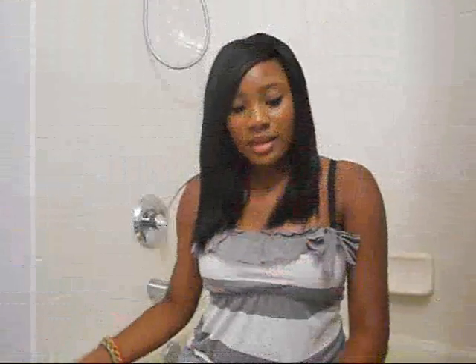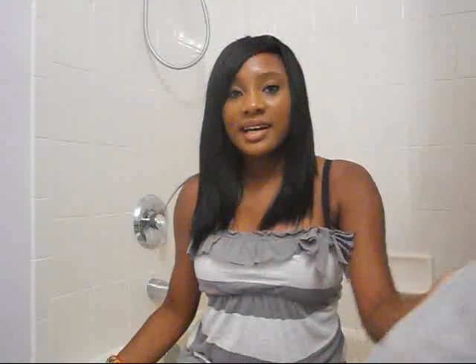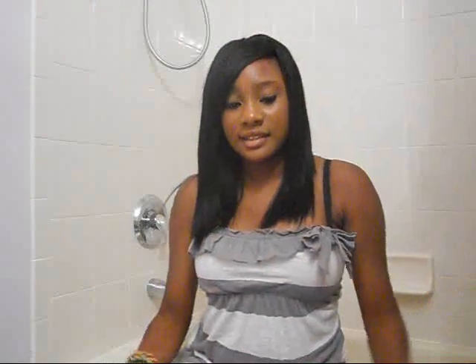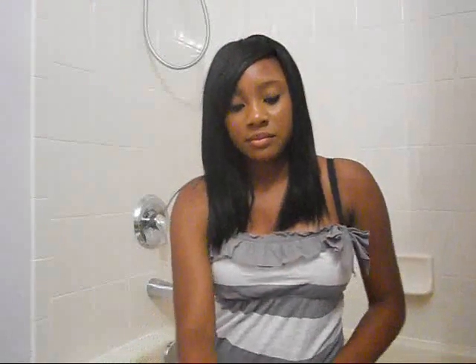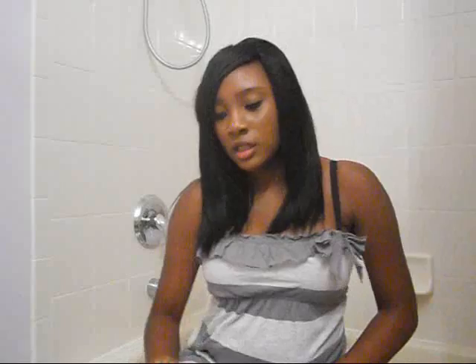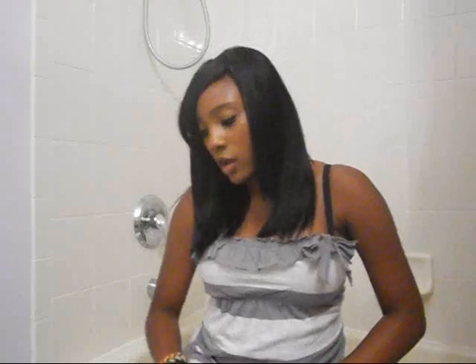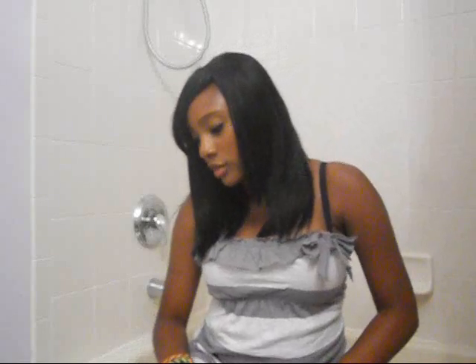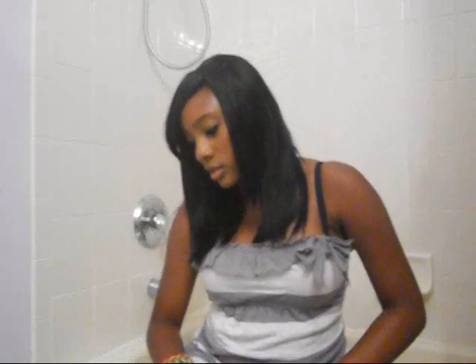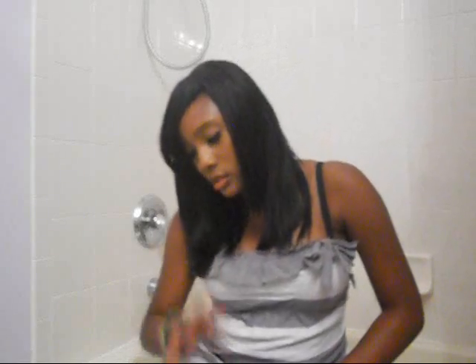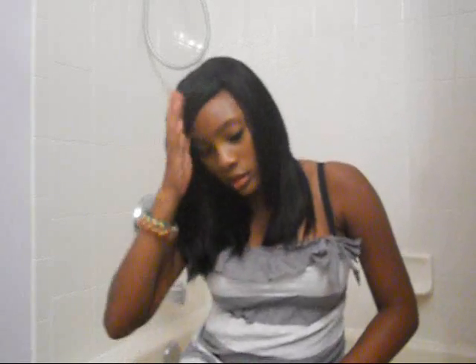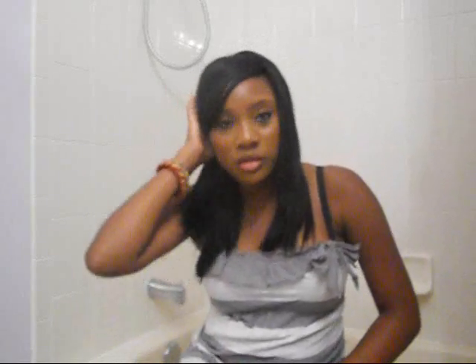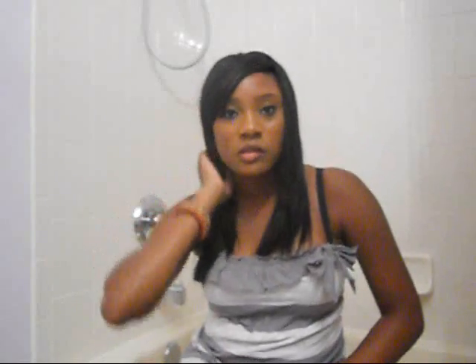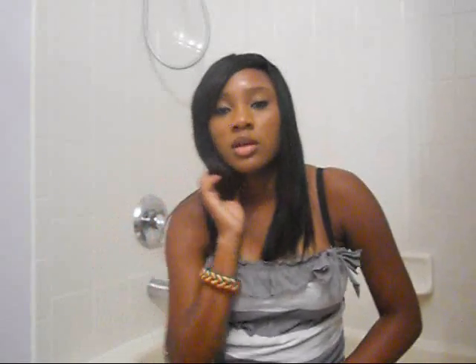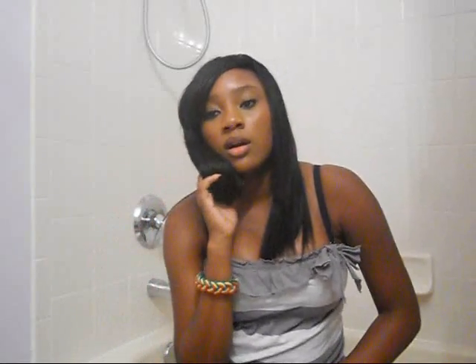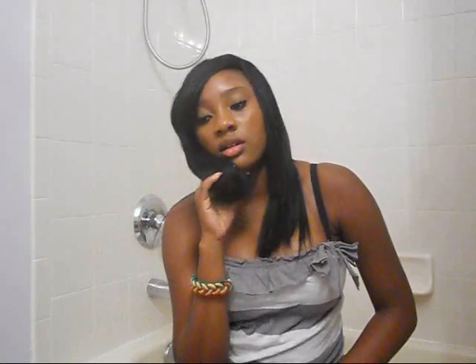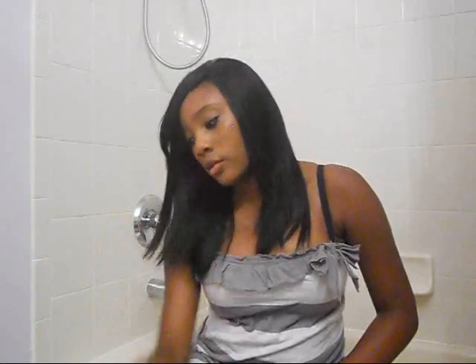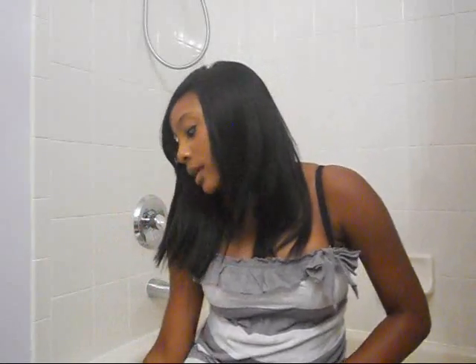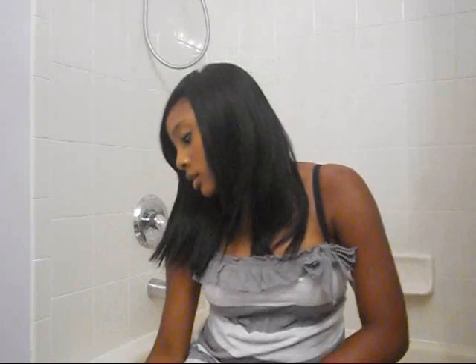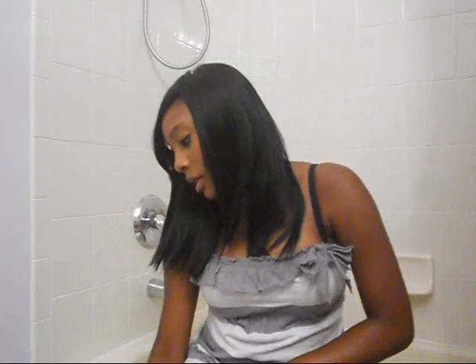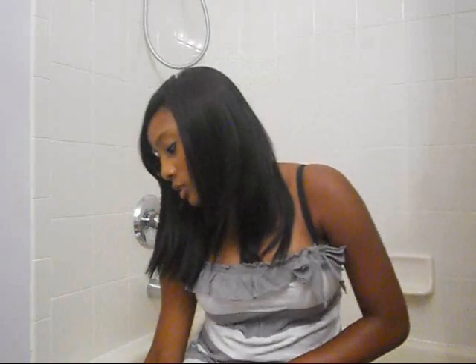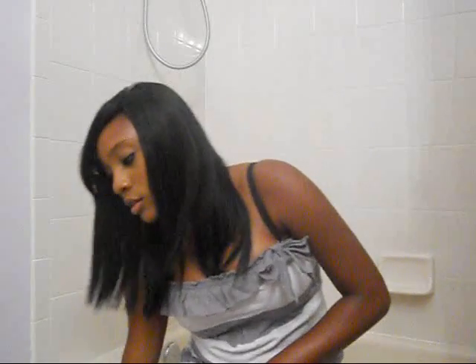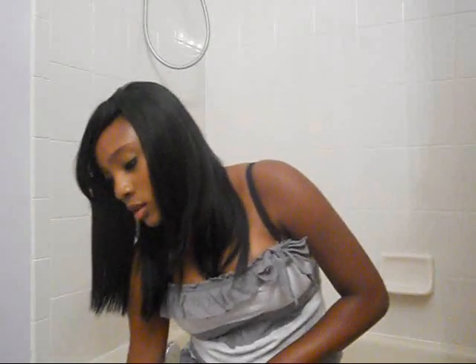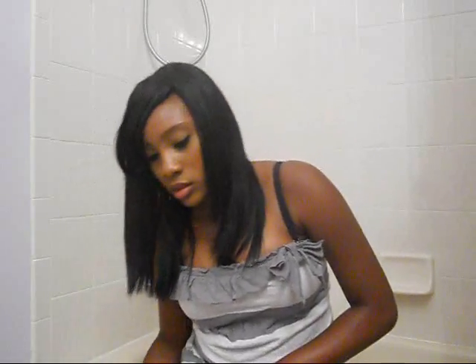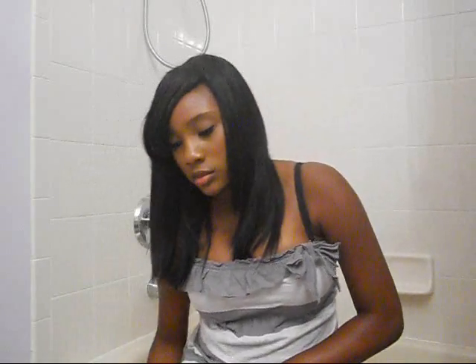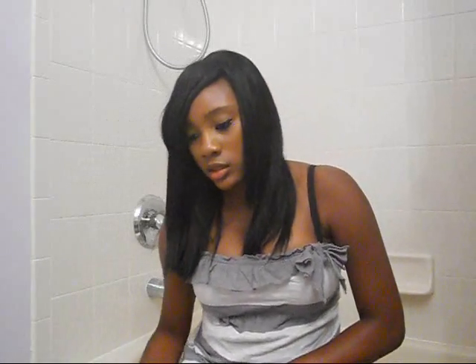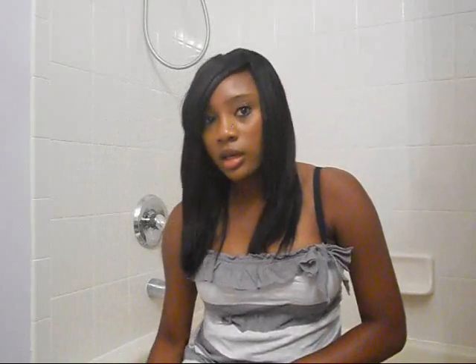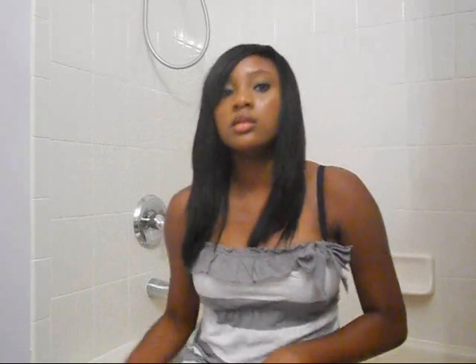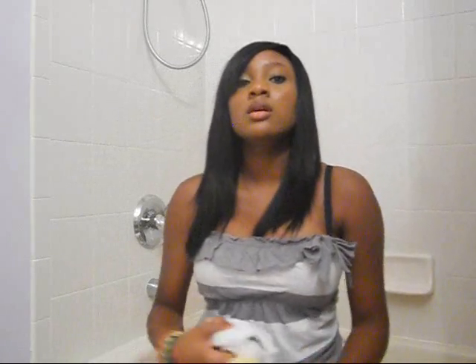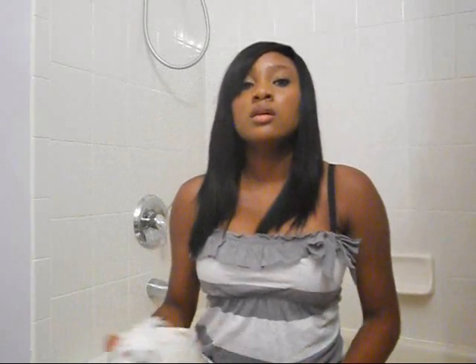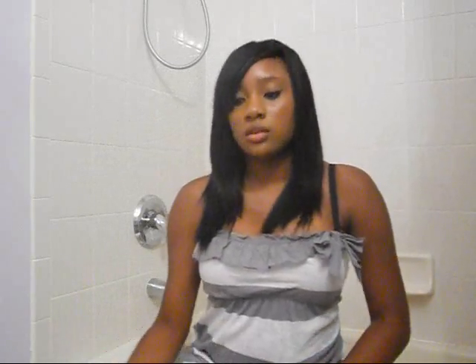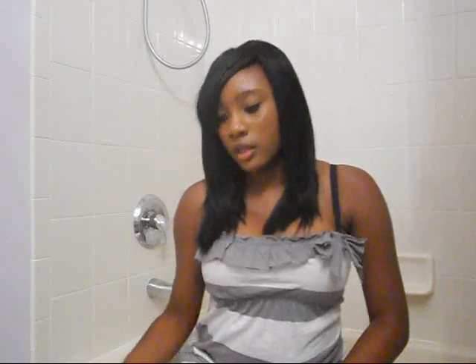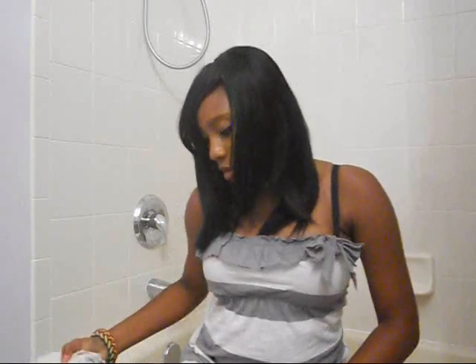Hi guys, I have a haul for you. It's a few things from Hollister and some bathing suits from Zoomies and Victoria's Secret.